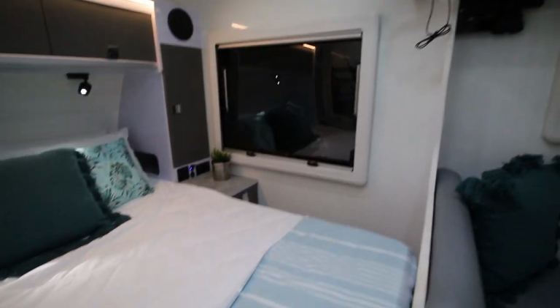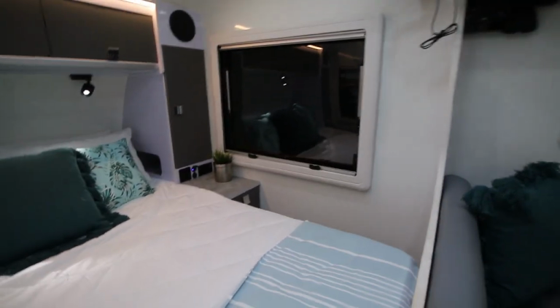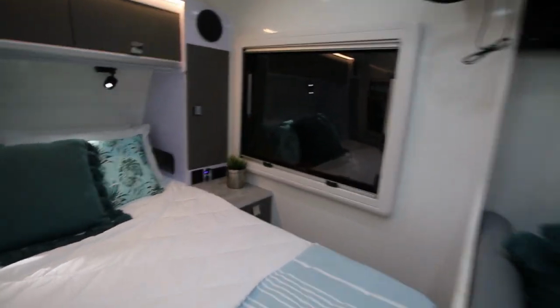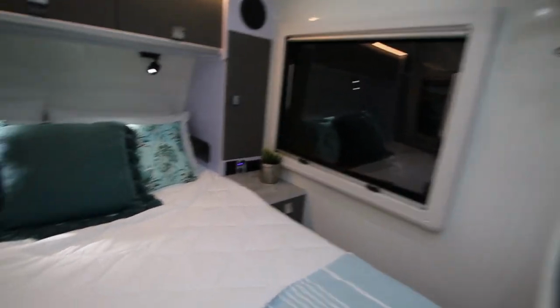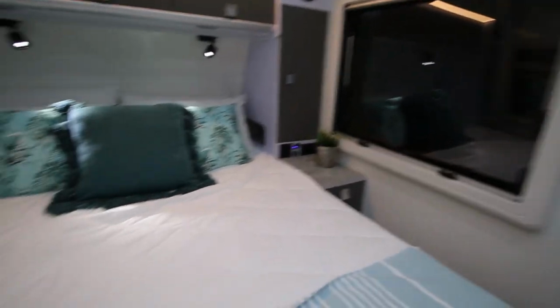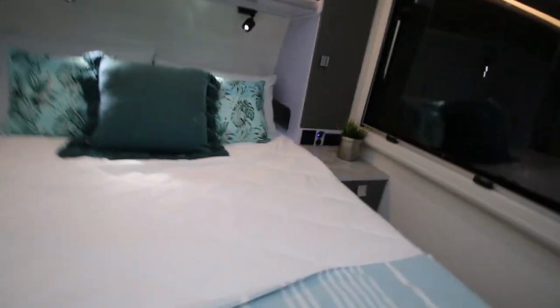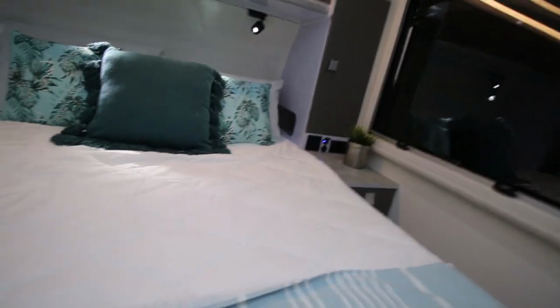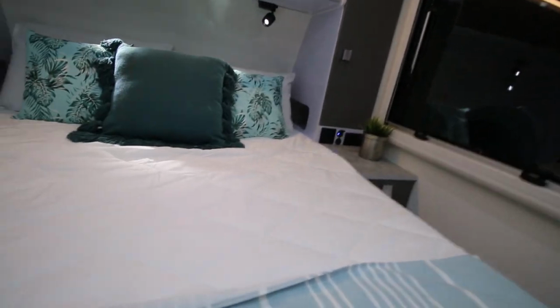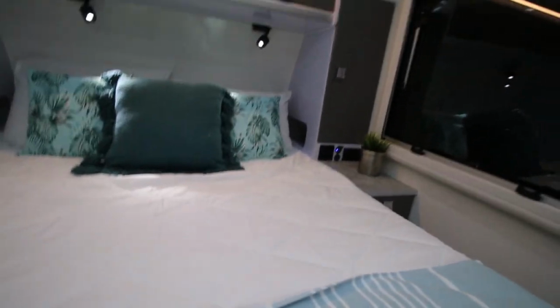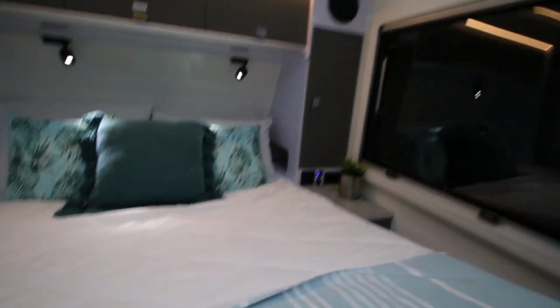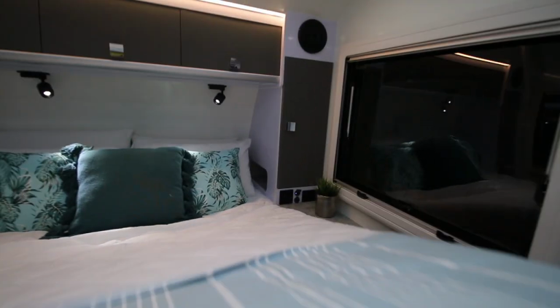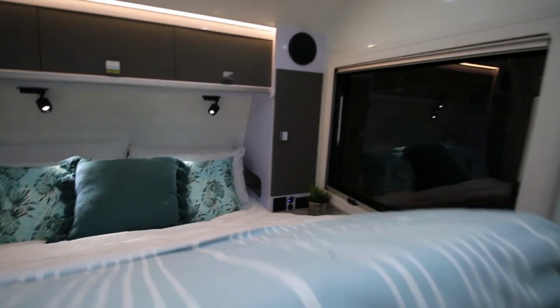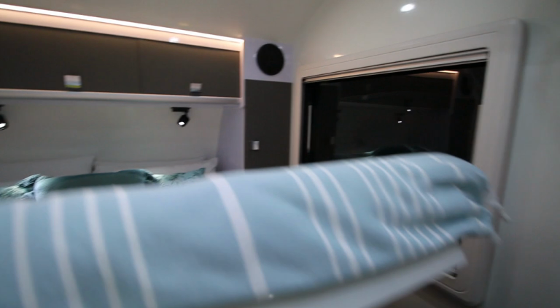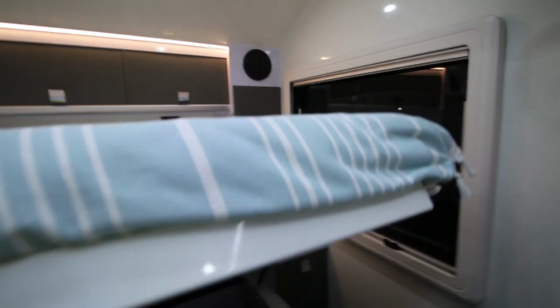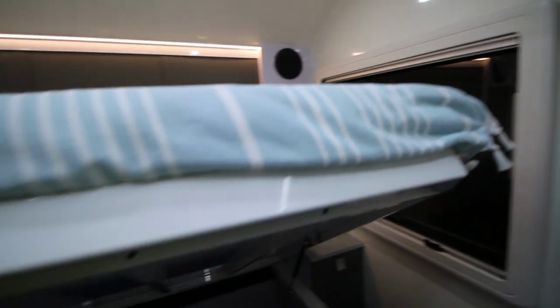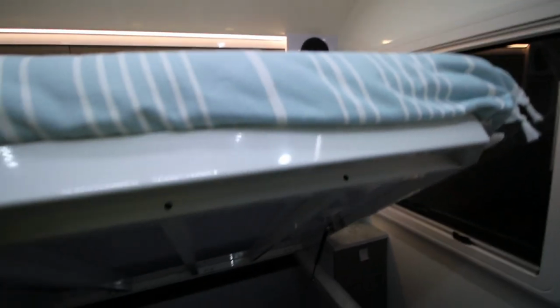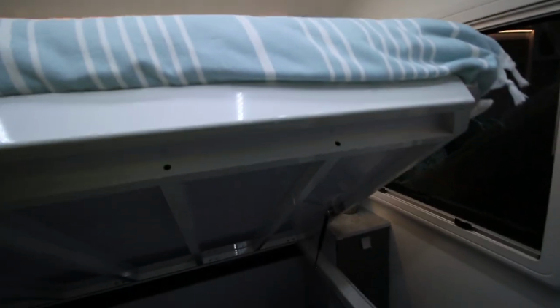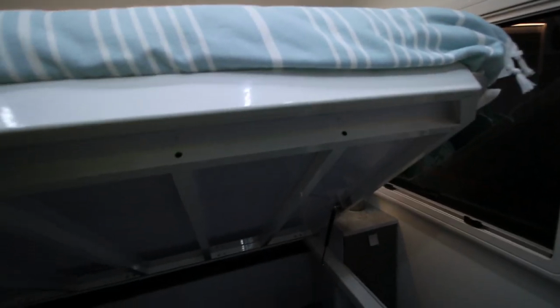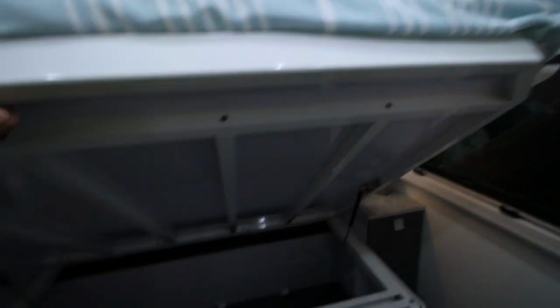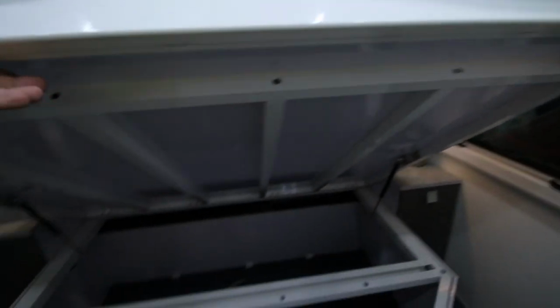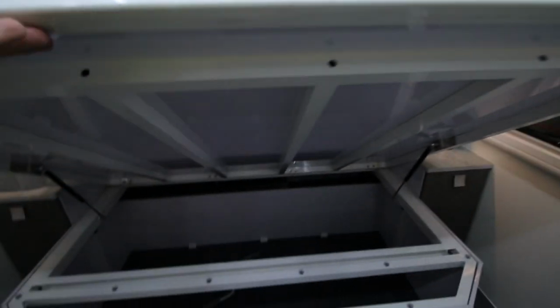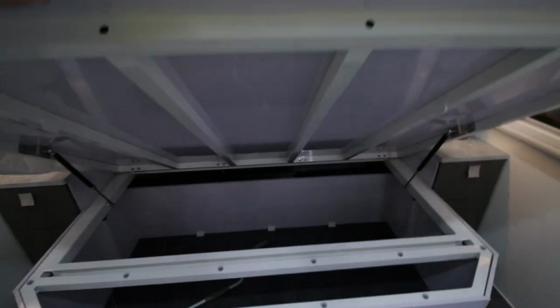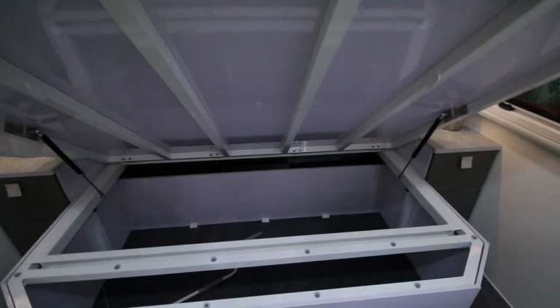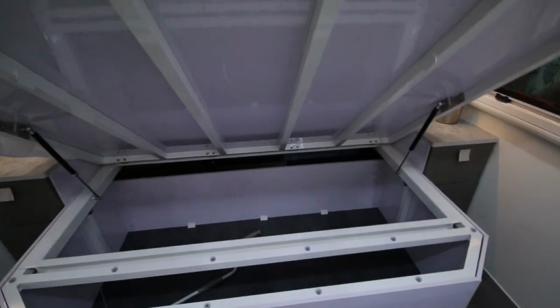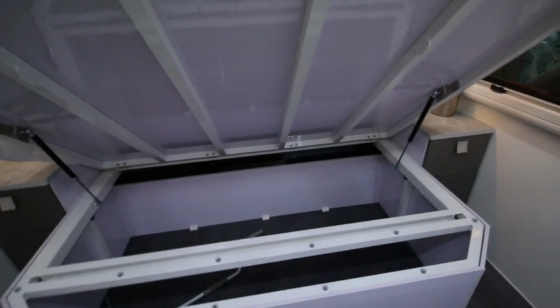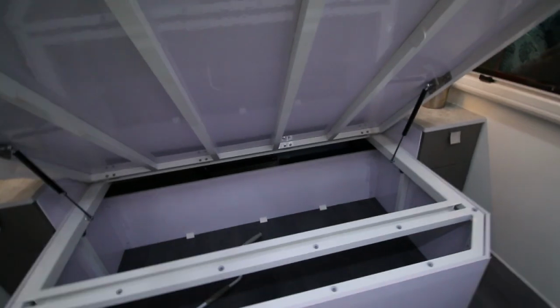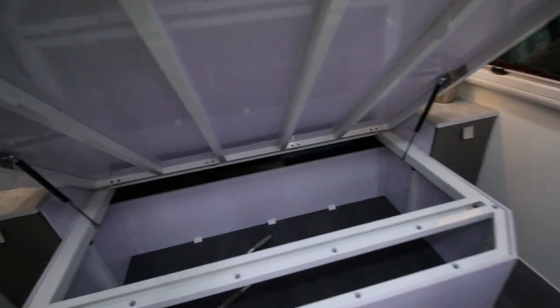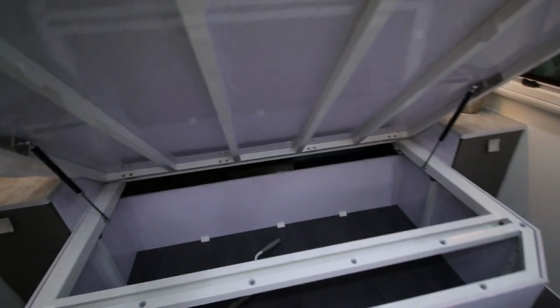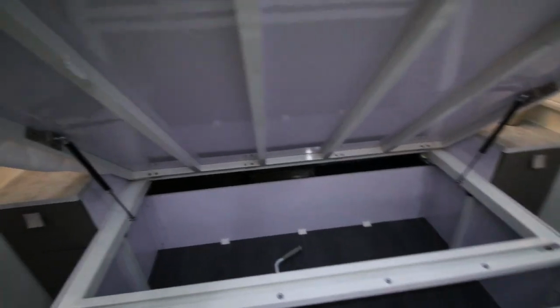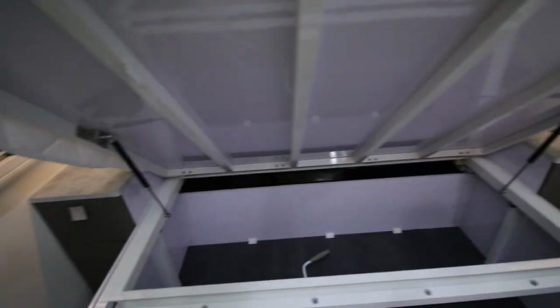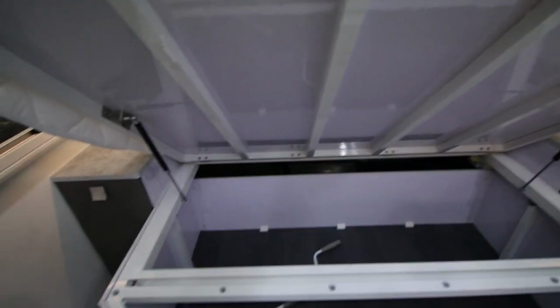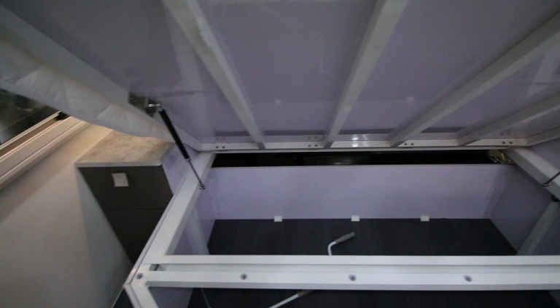The bed does lift up quite easily and you've got a lot of storage underneath.